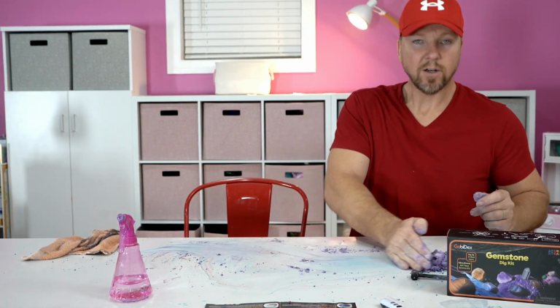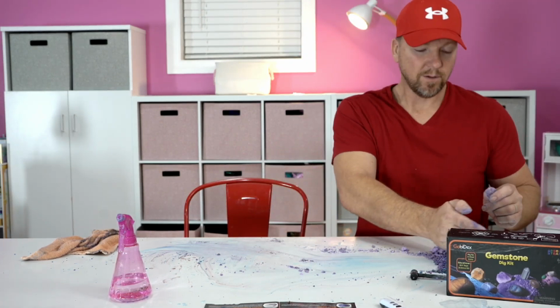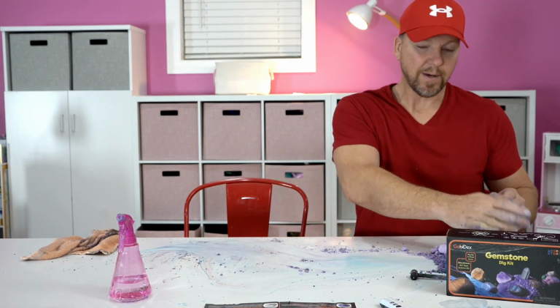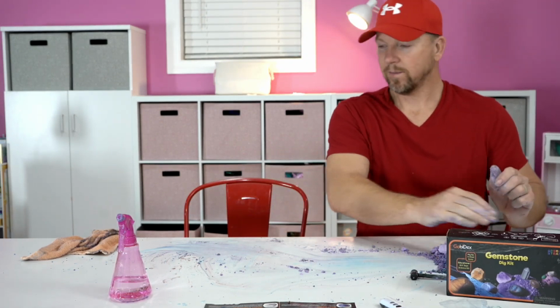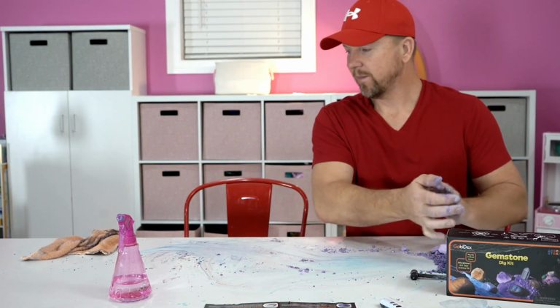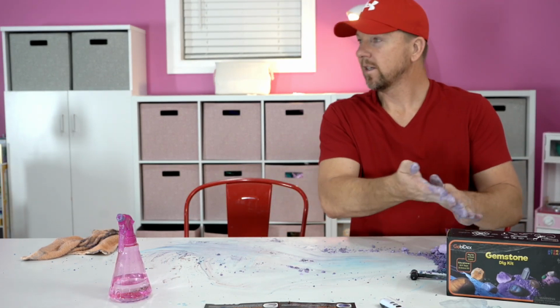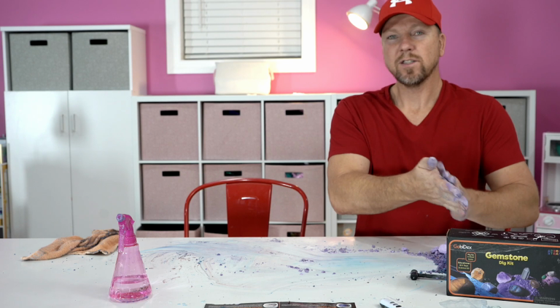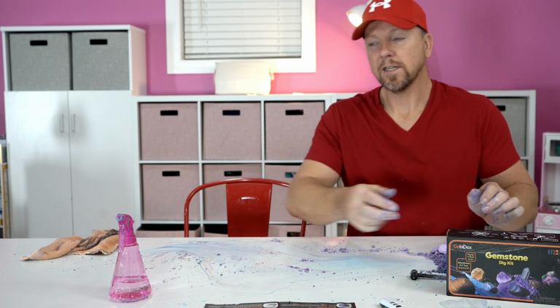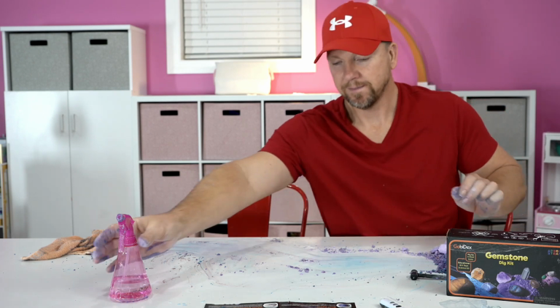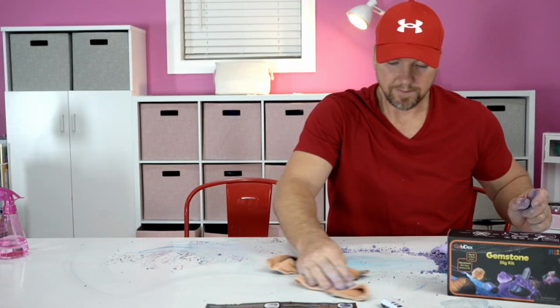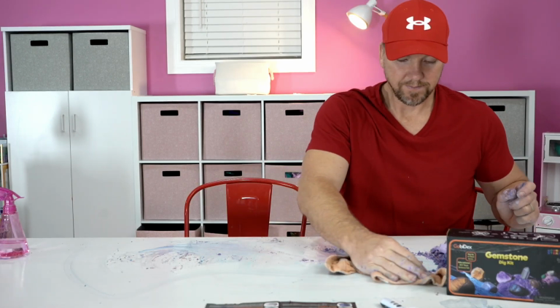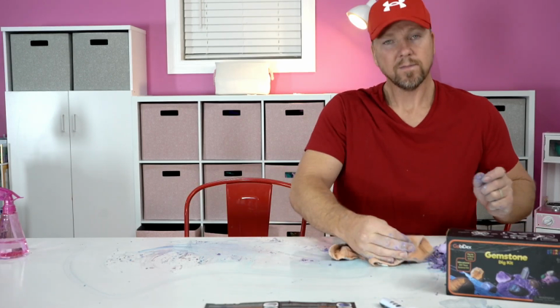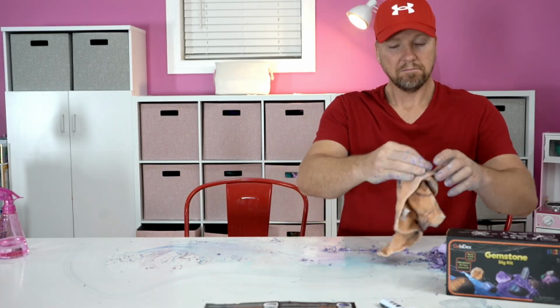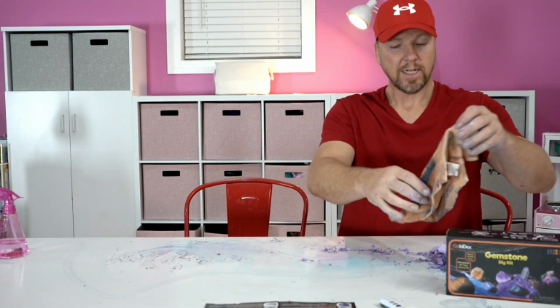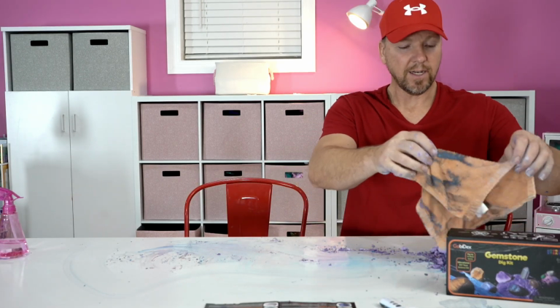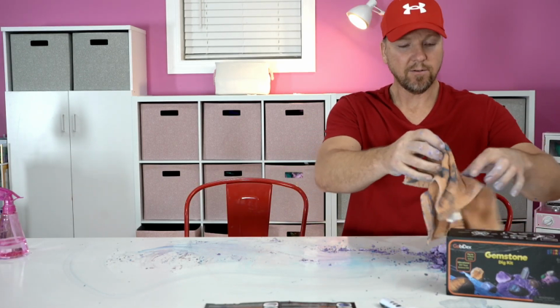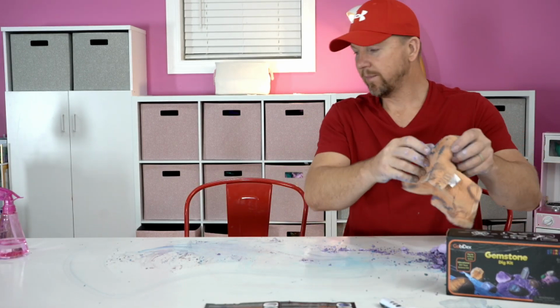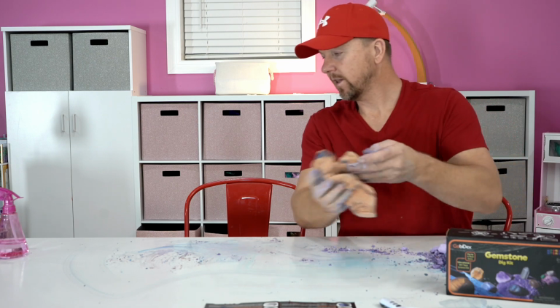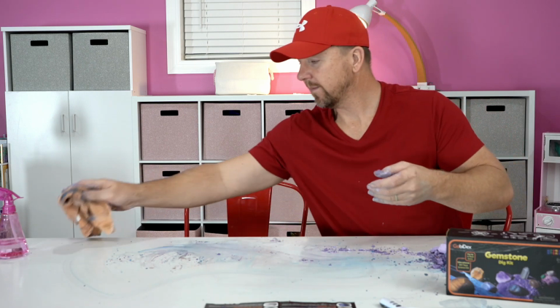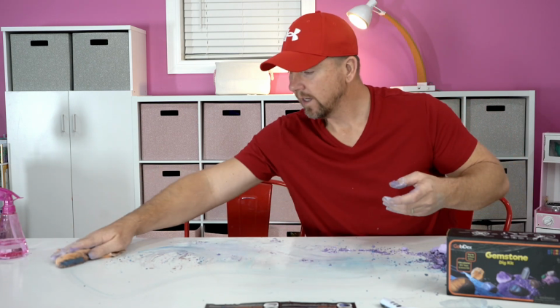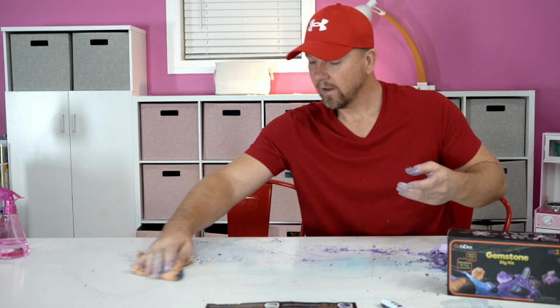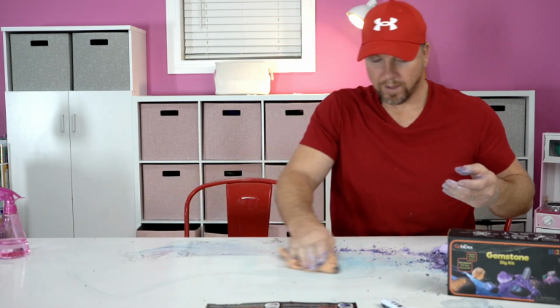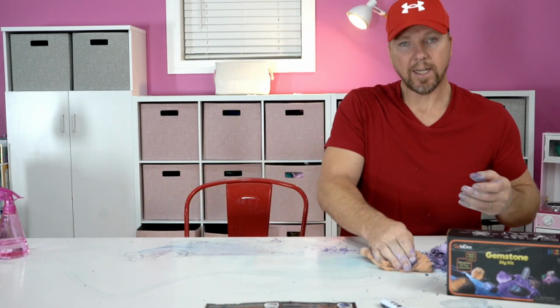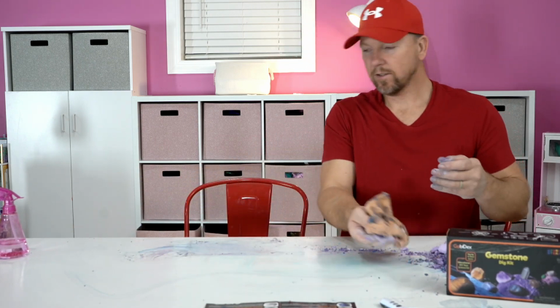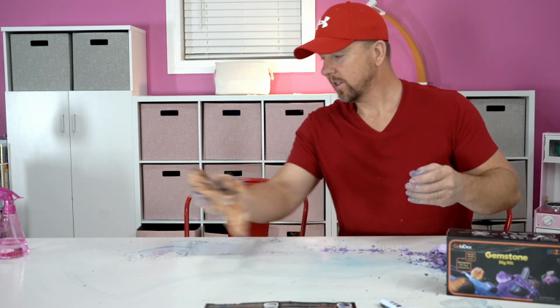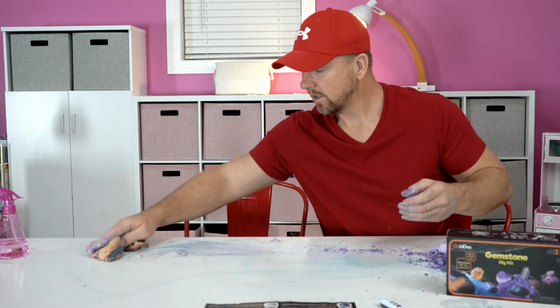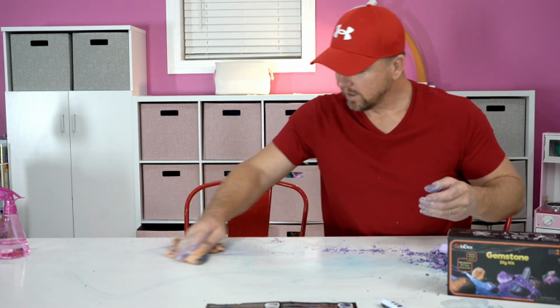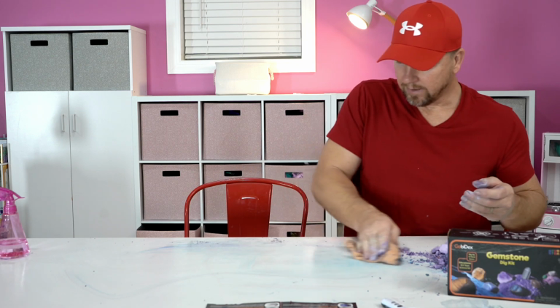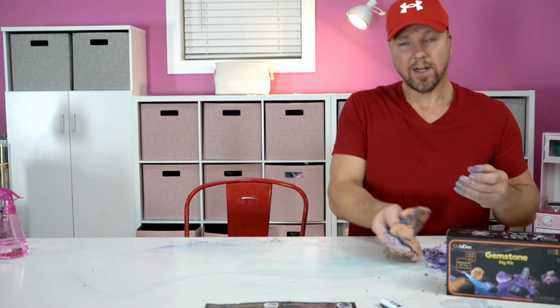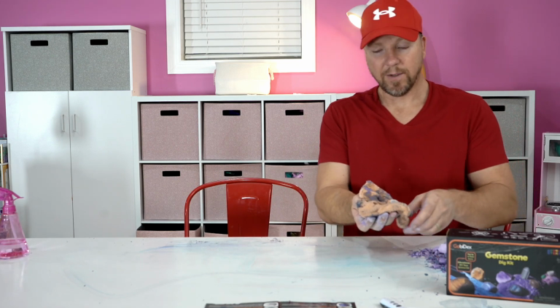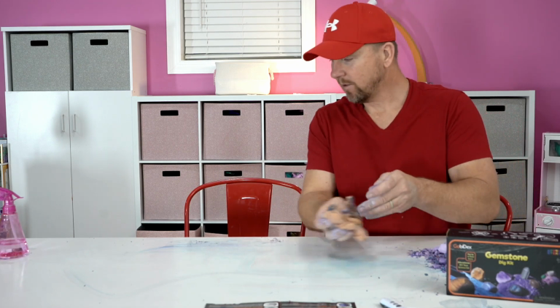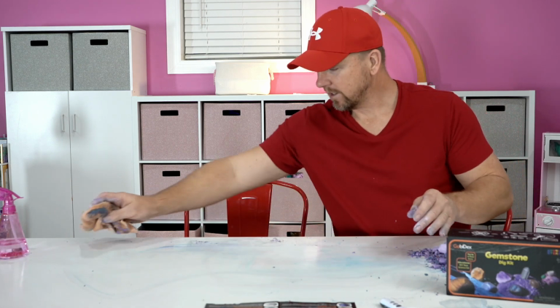Okay, she's going to be right back with them — give her a minute, she's going to clean them up. If you guys are interested in picking one of these up, there will be a link in the description. I highly recommend you get one — we had a good time with this.